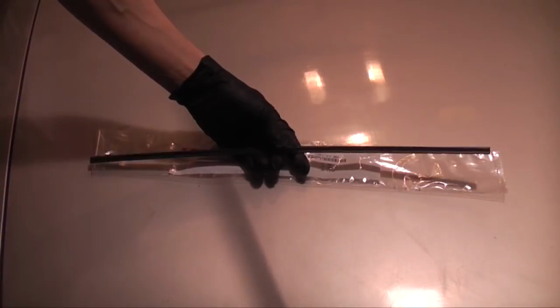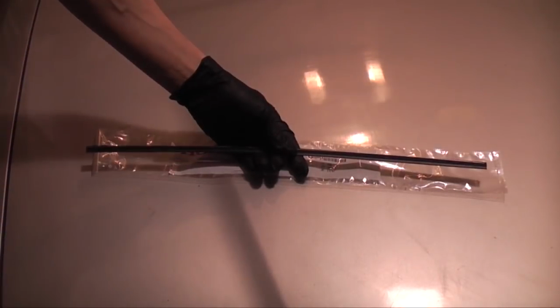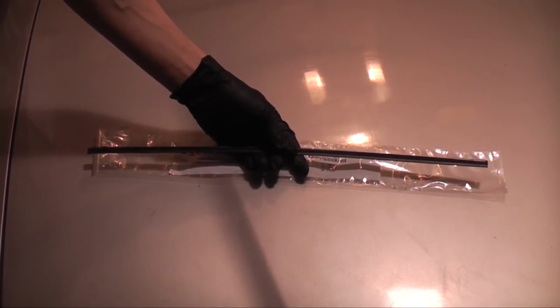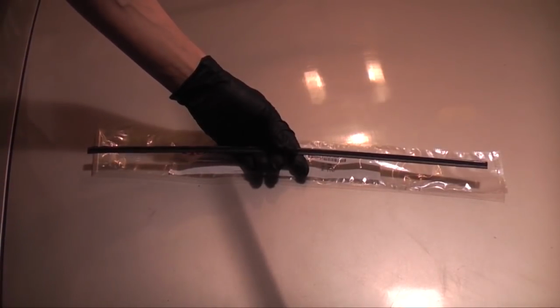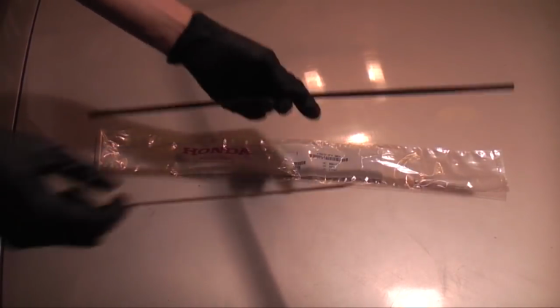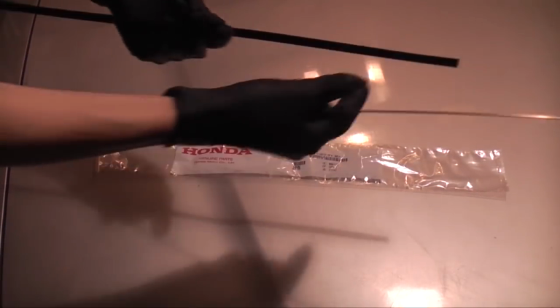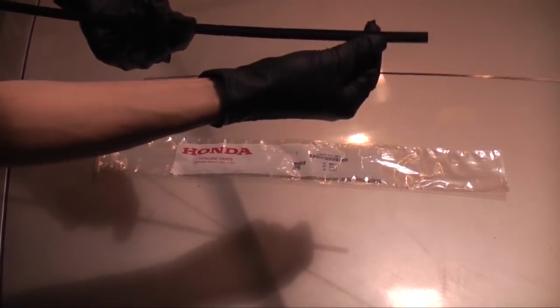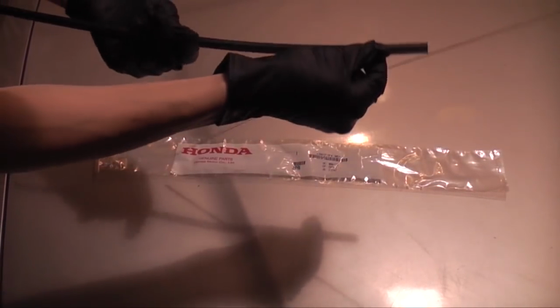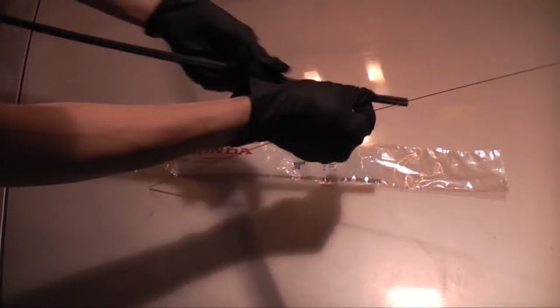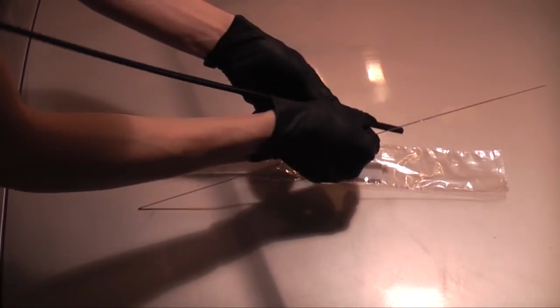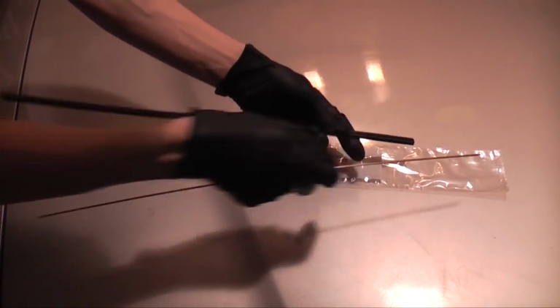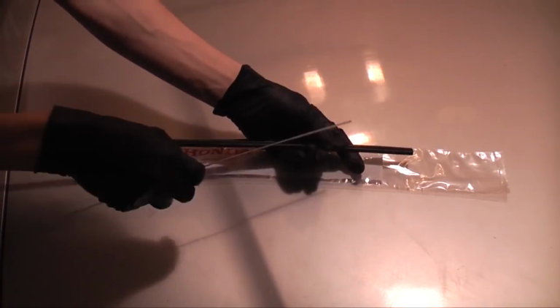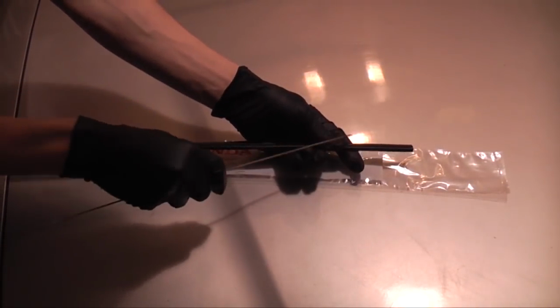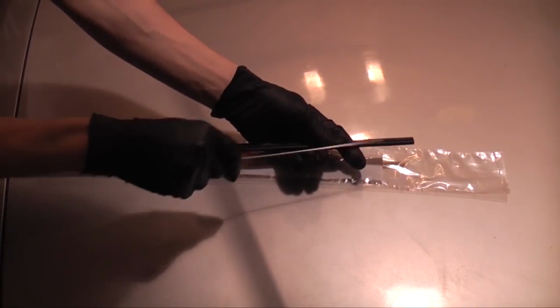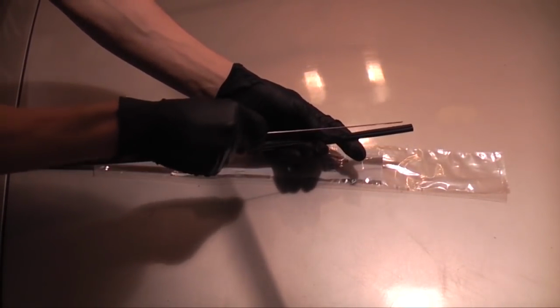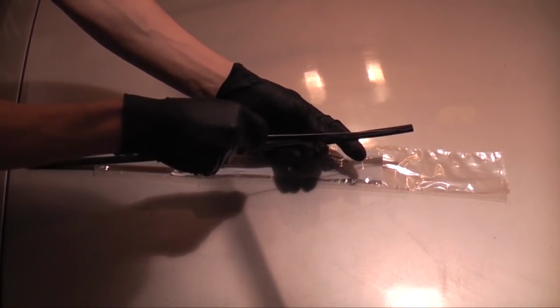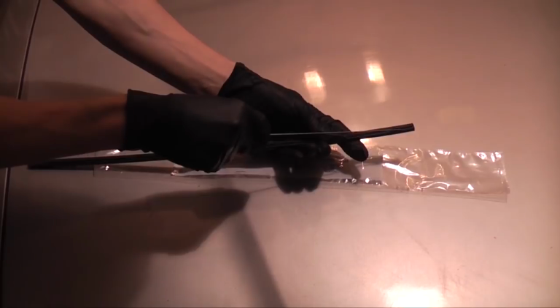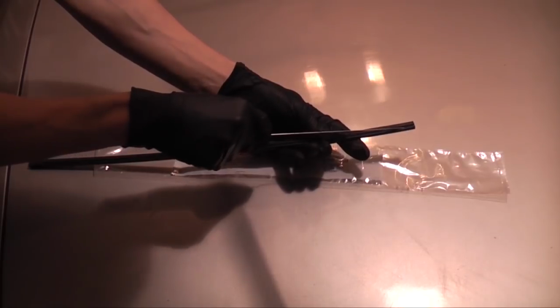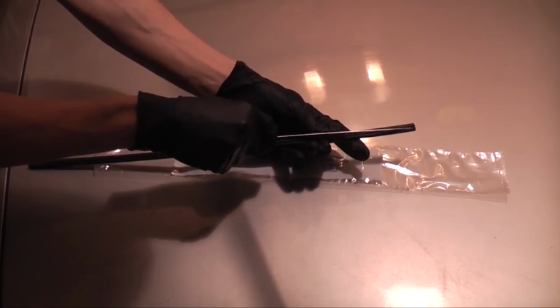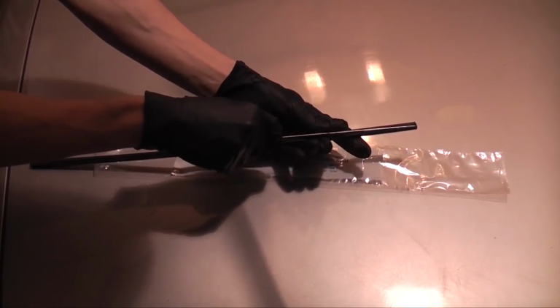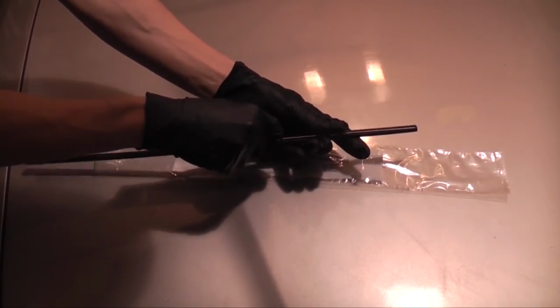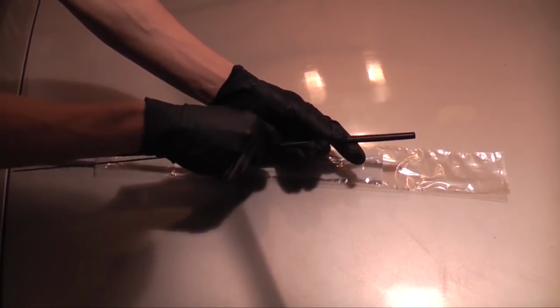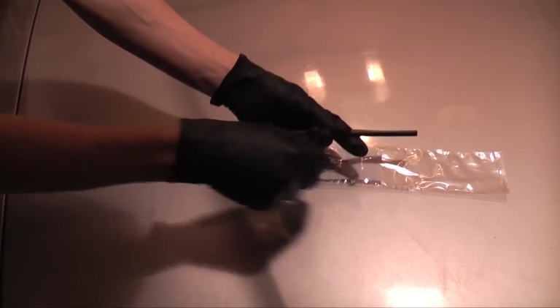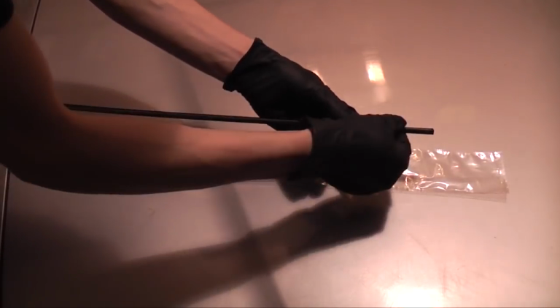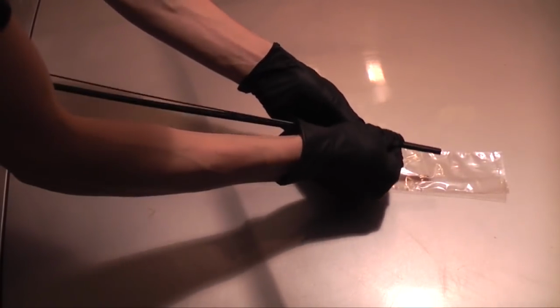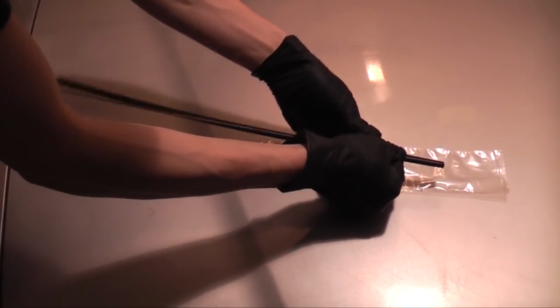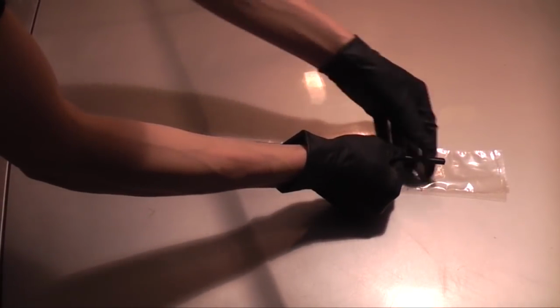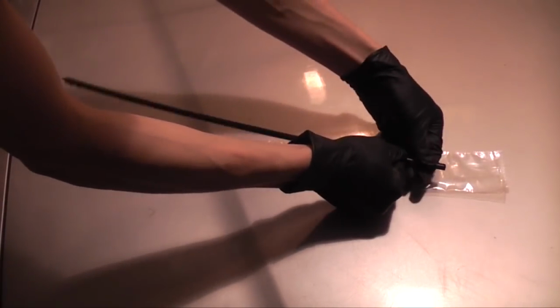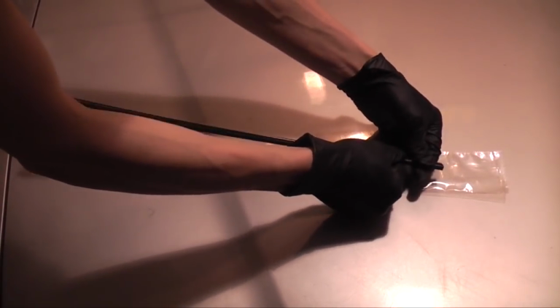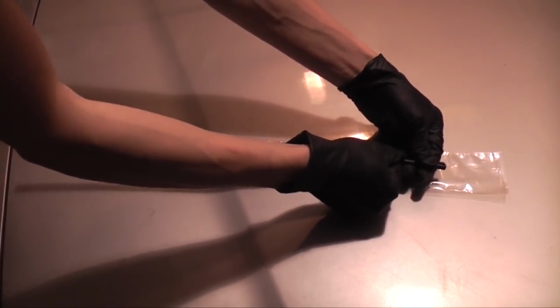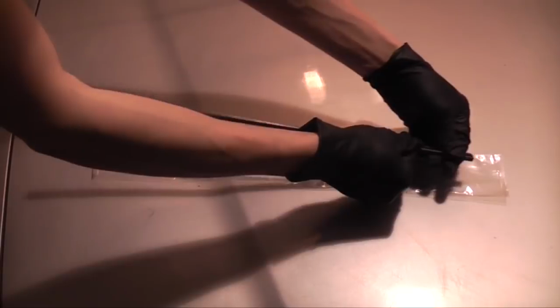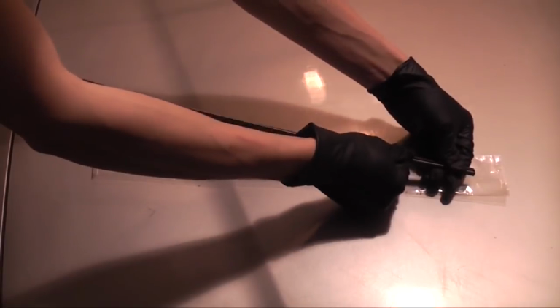Then repeat the process for the other spine. Start it on one side, then just run your finger down.